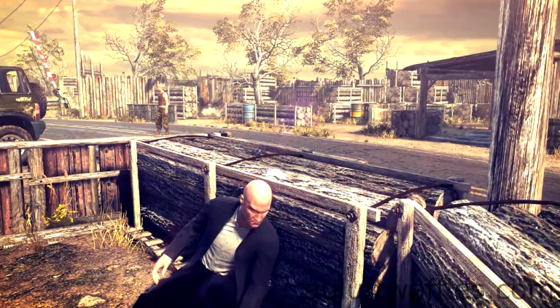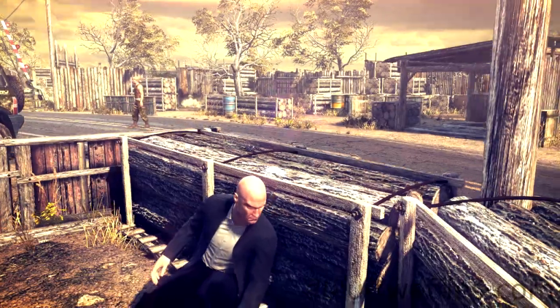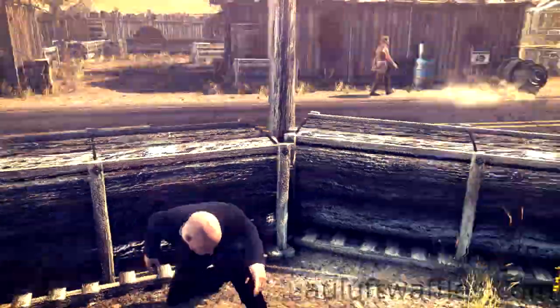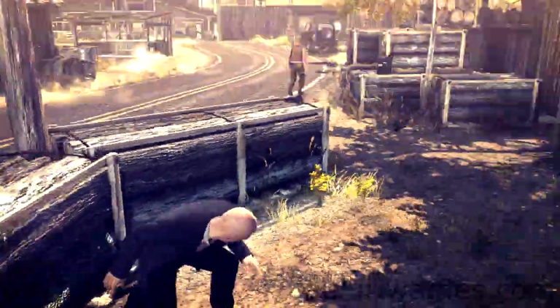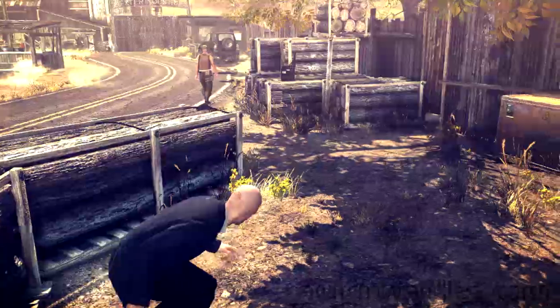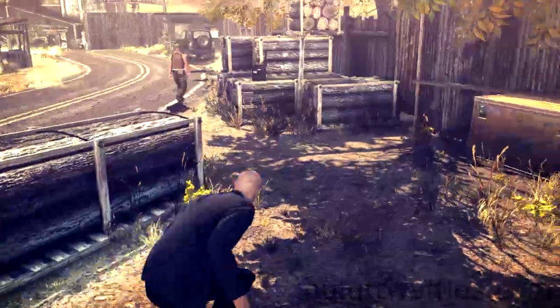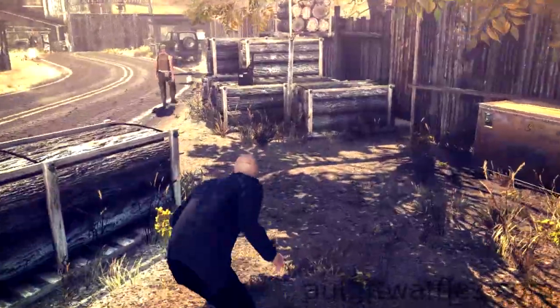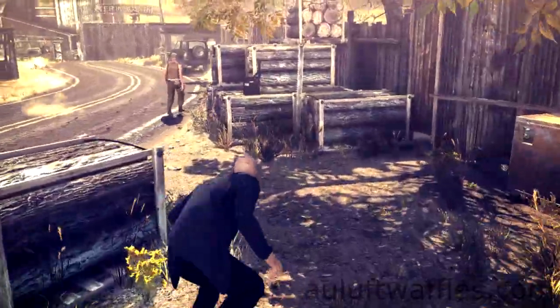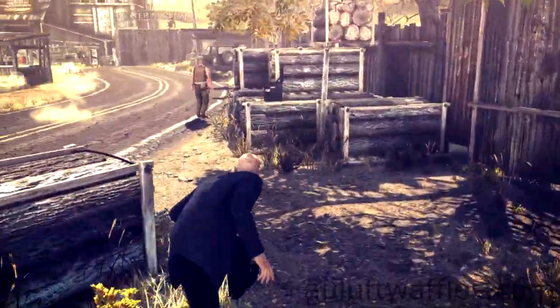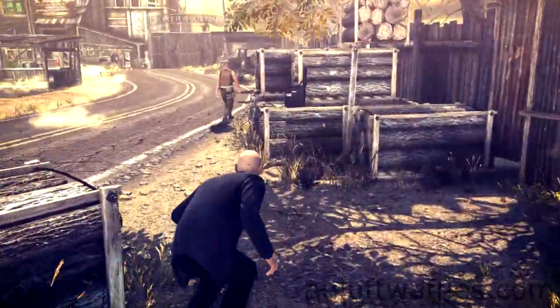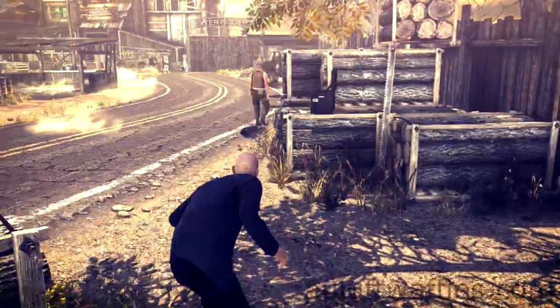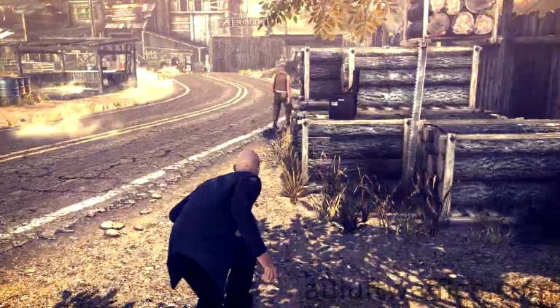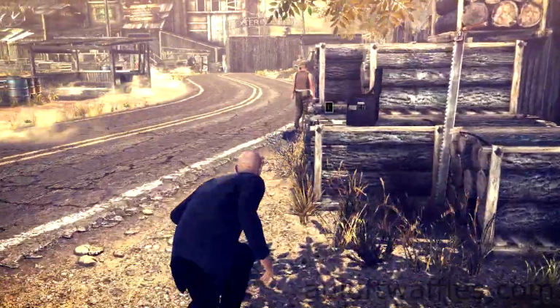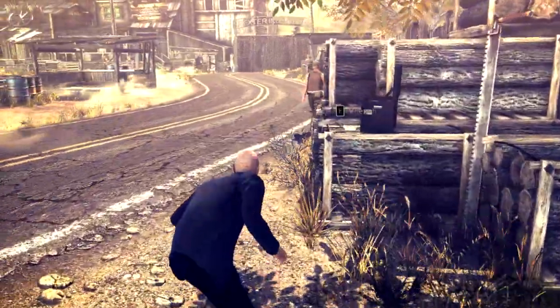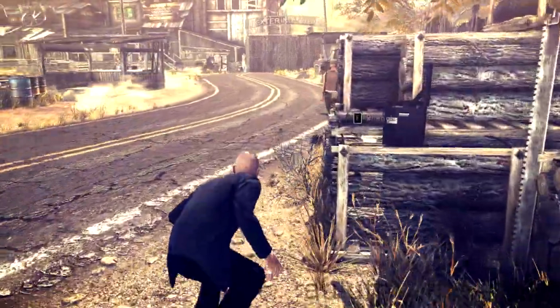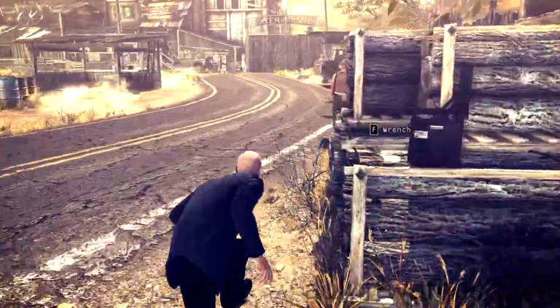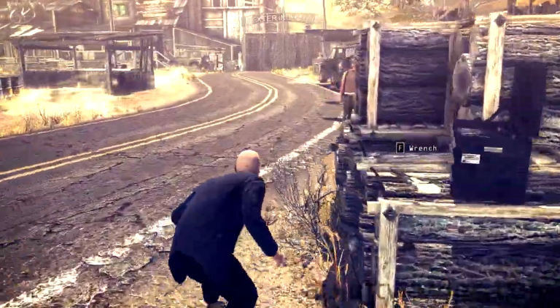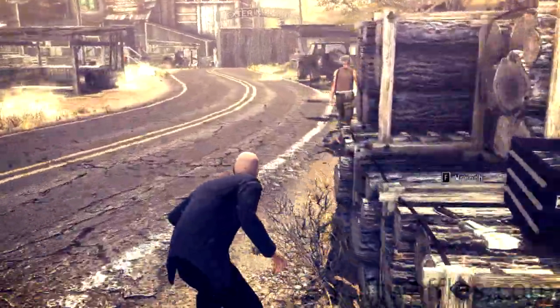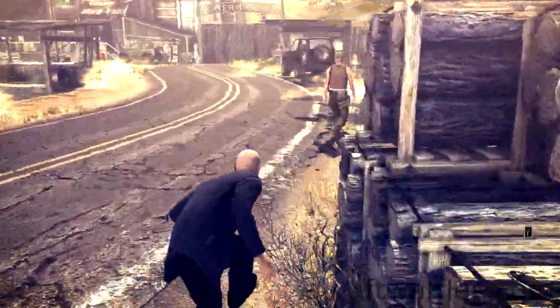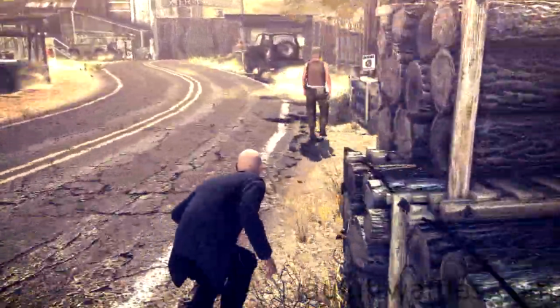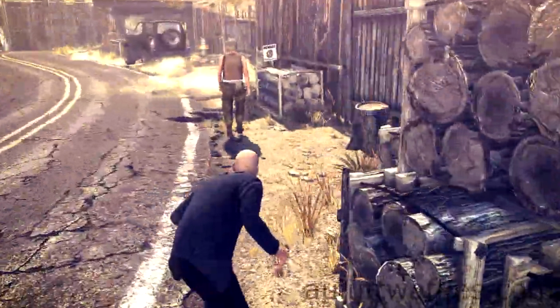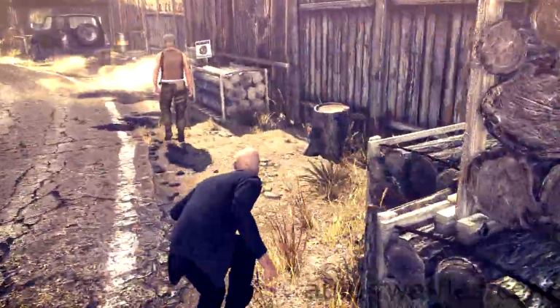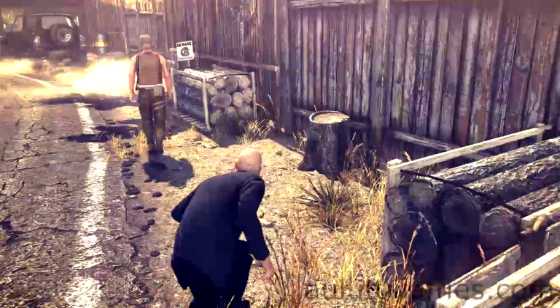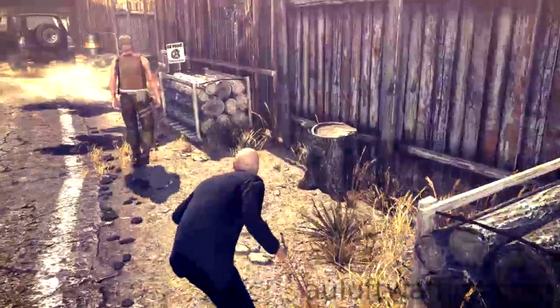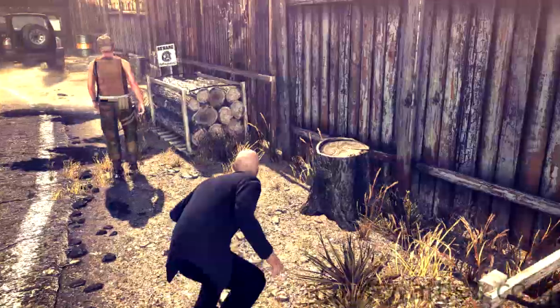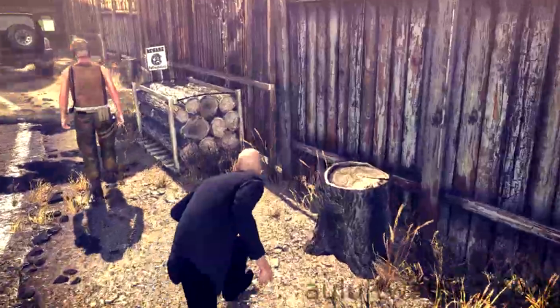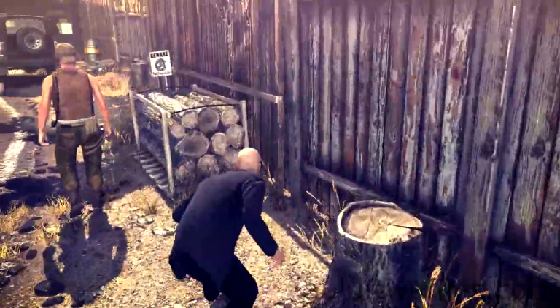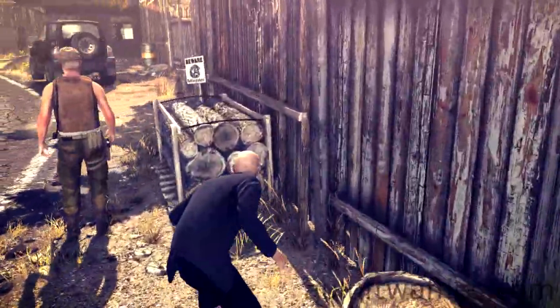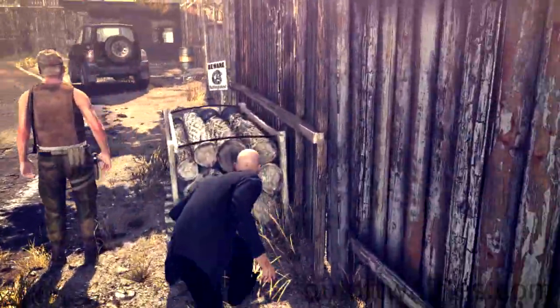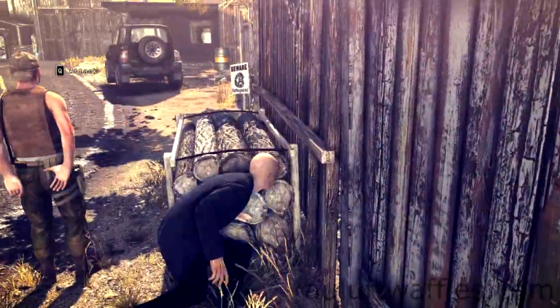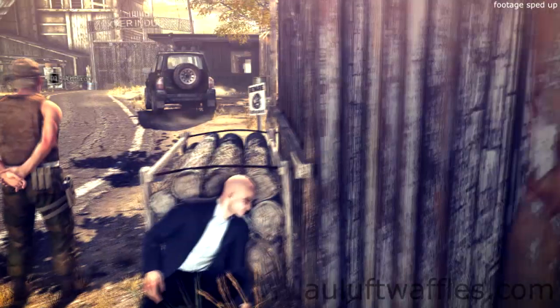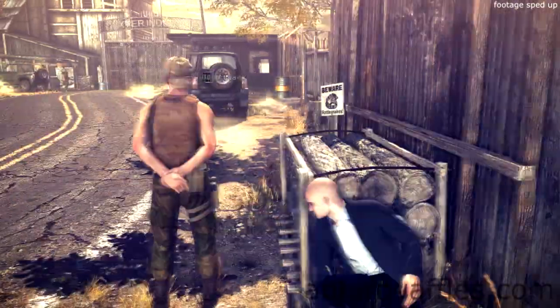Follow the guard walking towards the logs, not too closely. Take cover on the logs once you get to them and wait for the guard to have turned and walked past you.